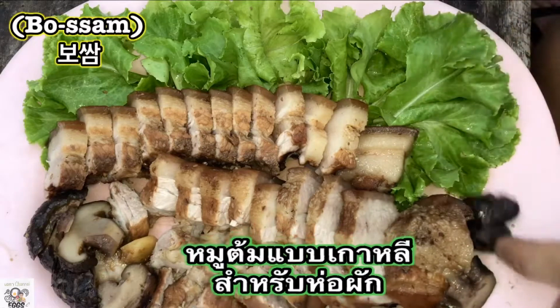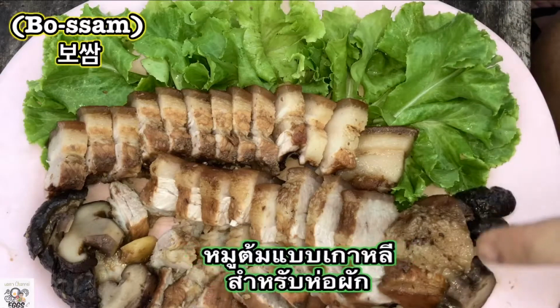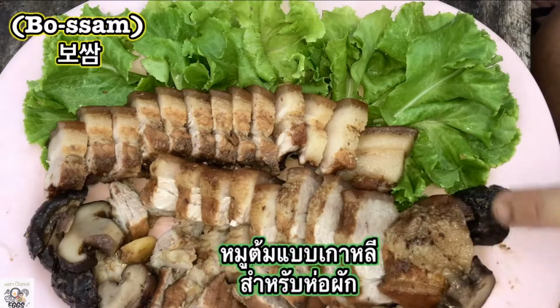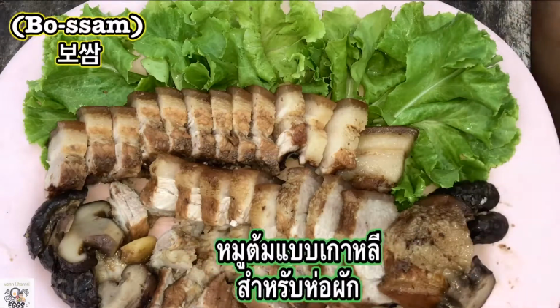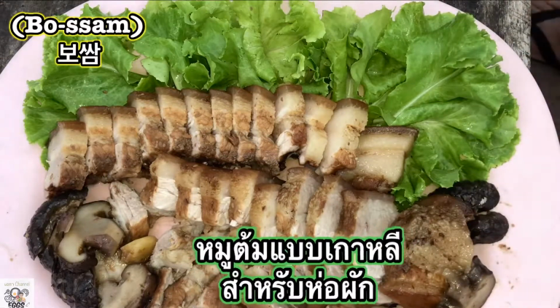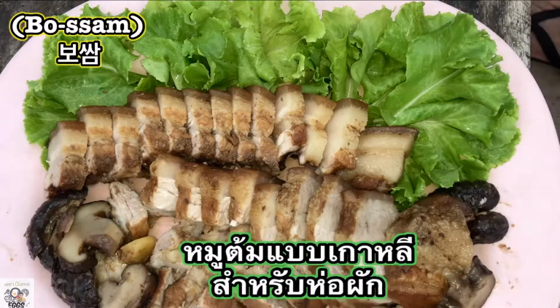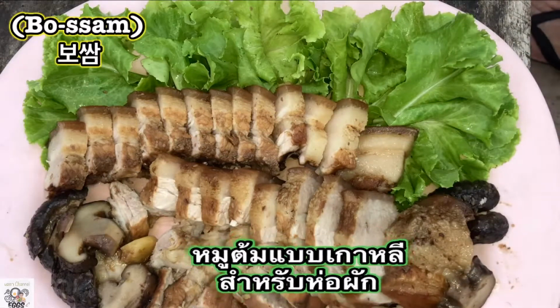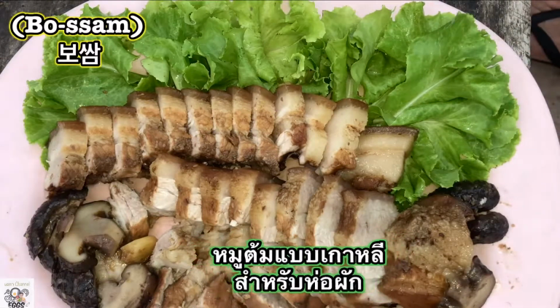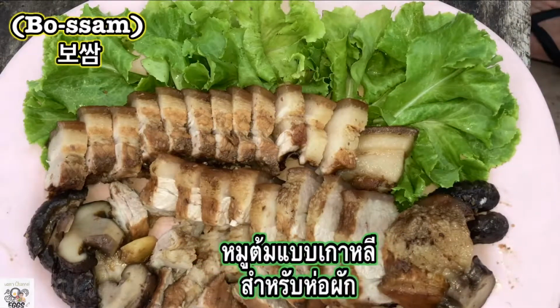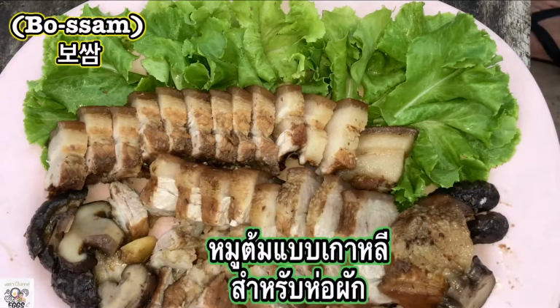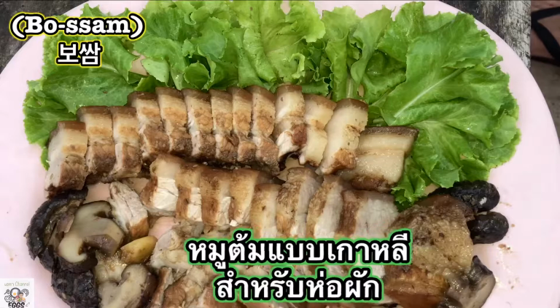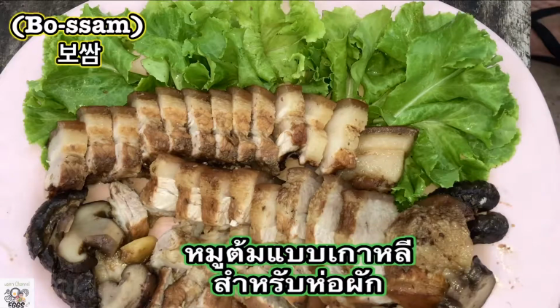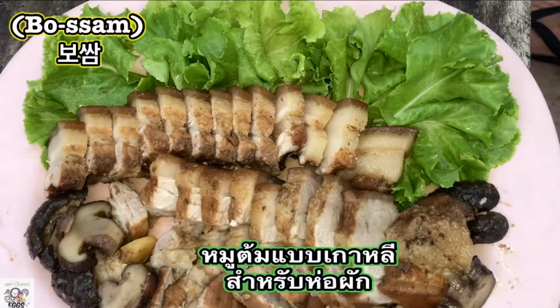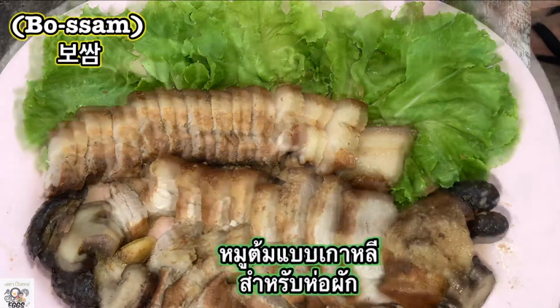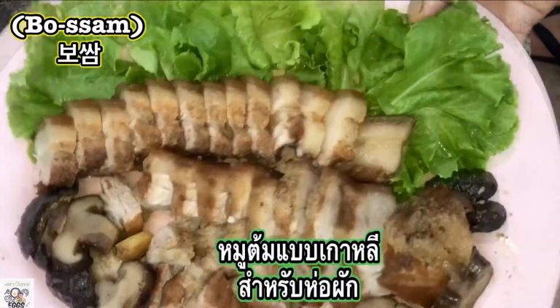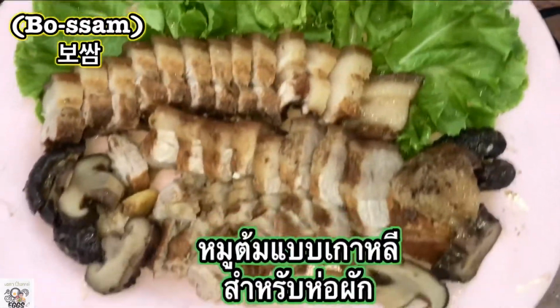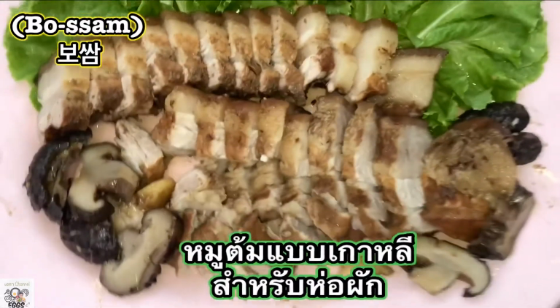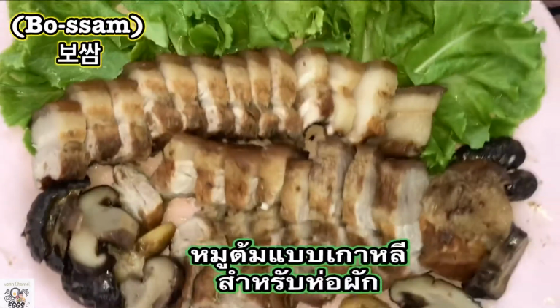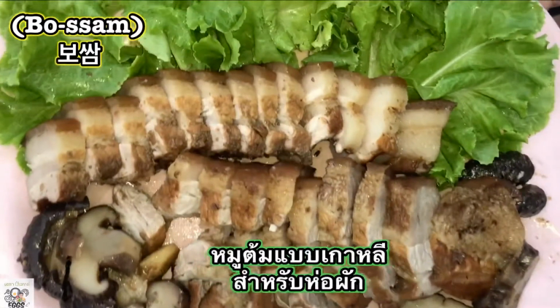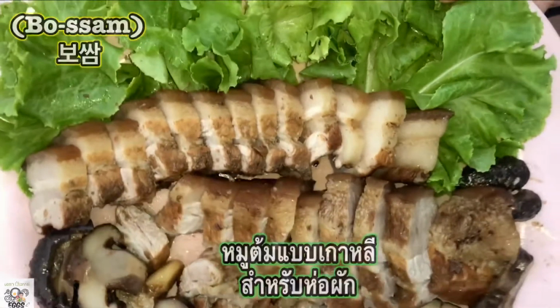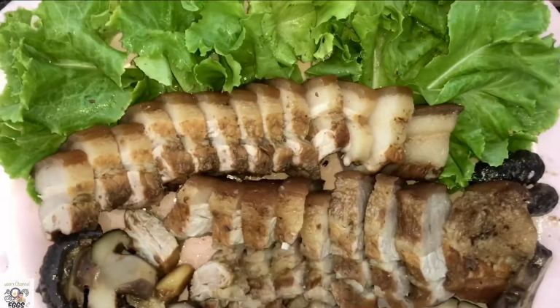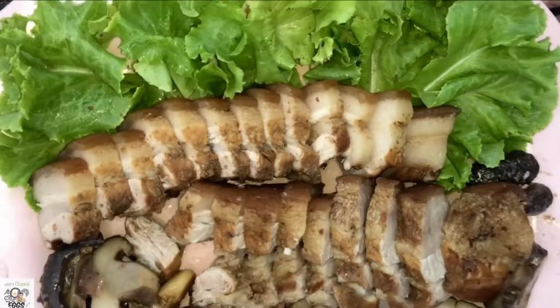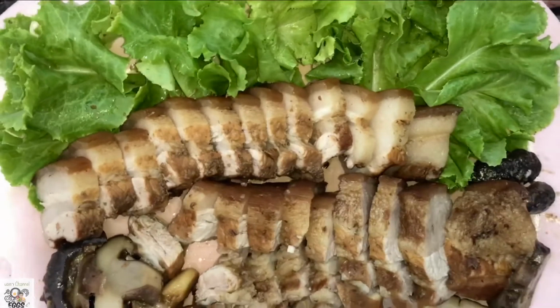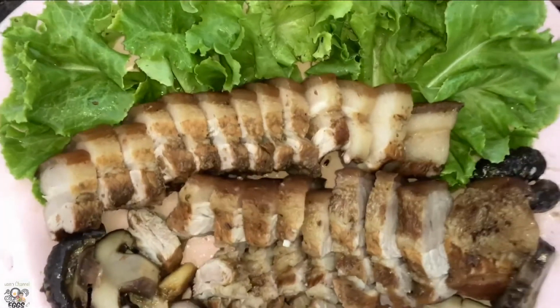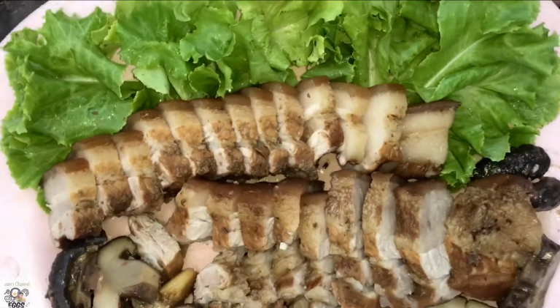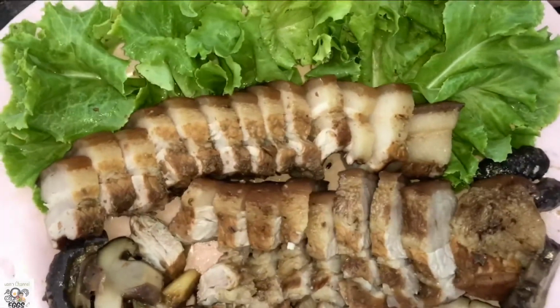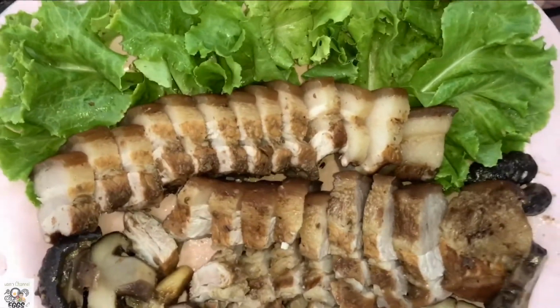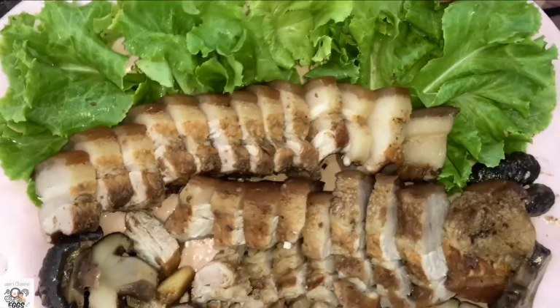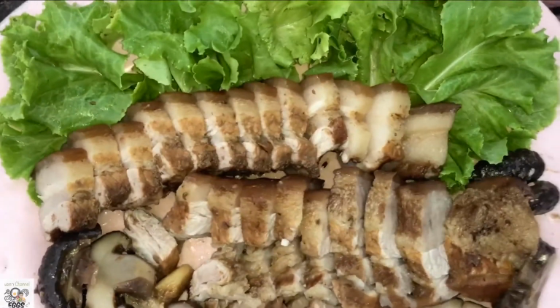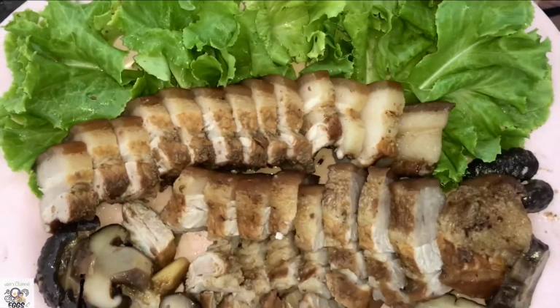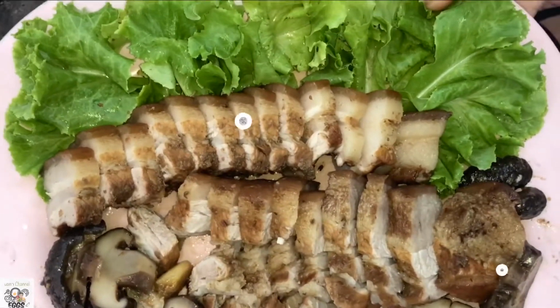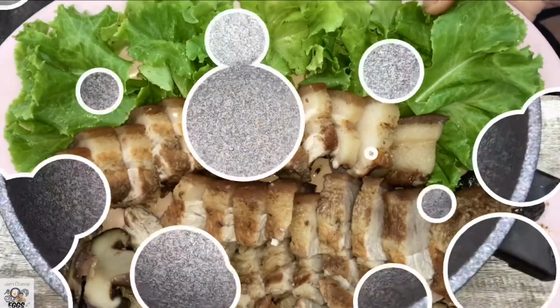It's a boiled pork eaten with some pickled vegetables and pickles and many other types of kimchi. But today I'm only showing you how to make the boiled pork.